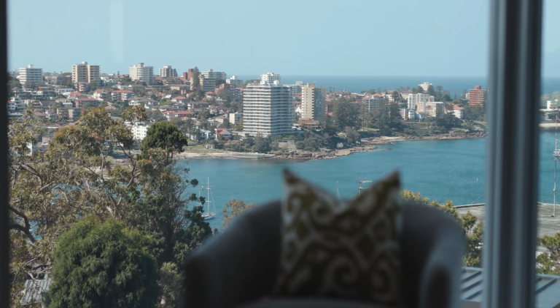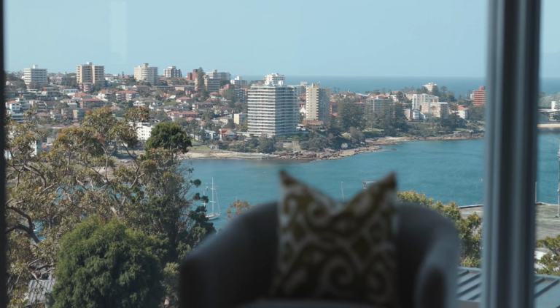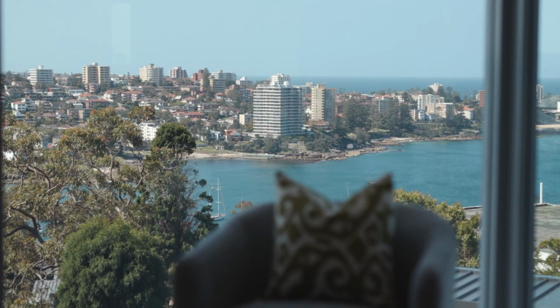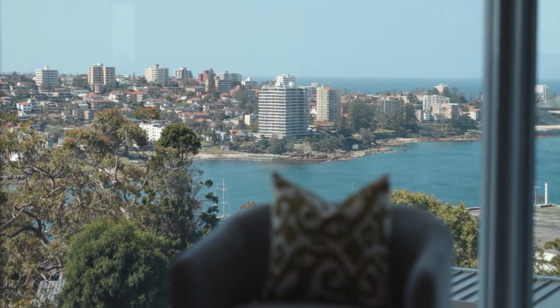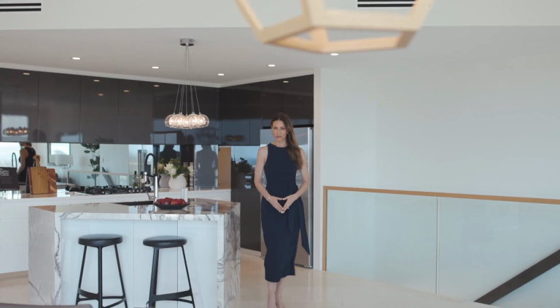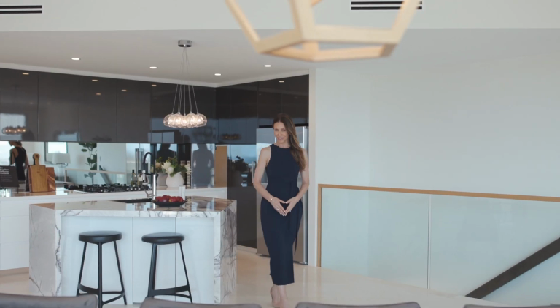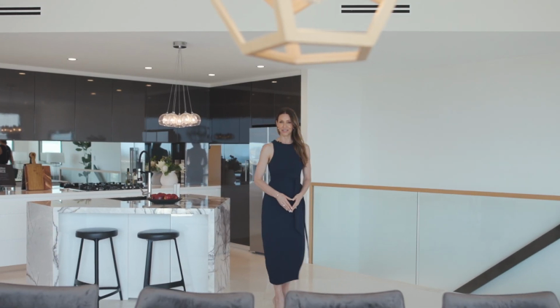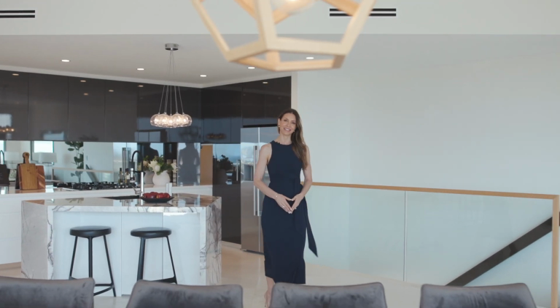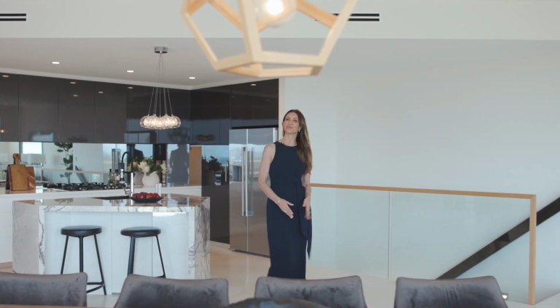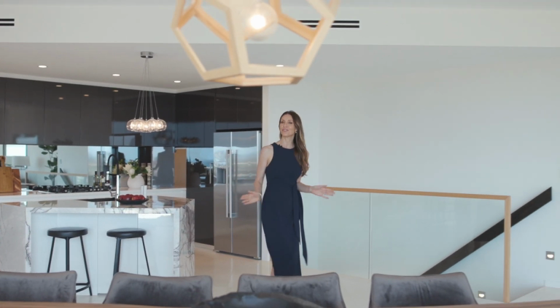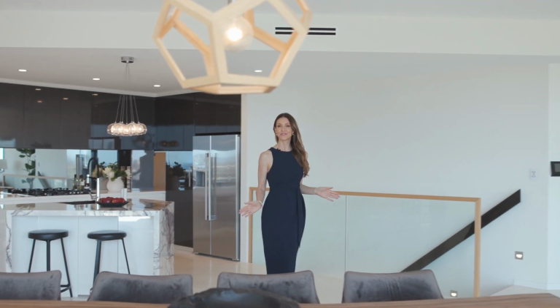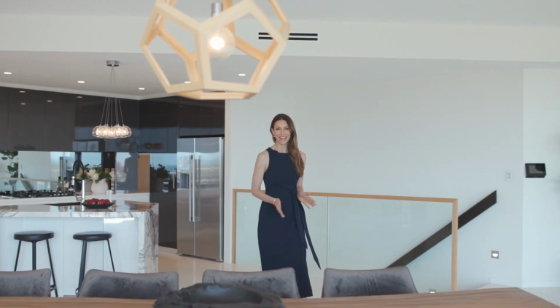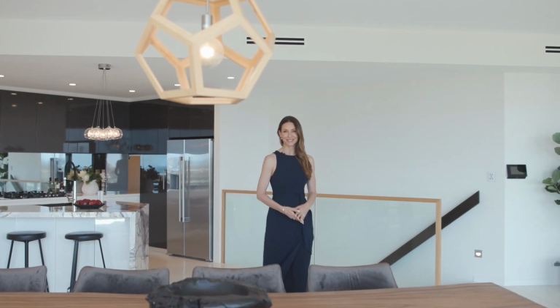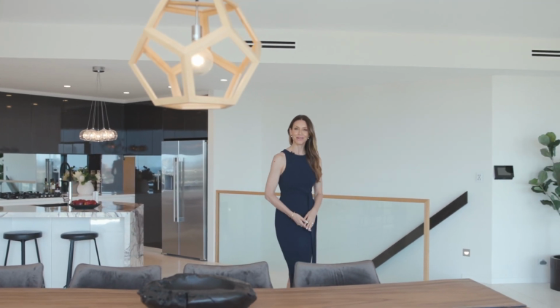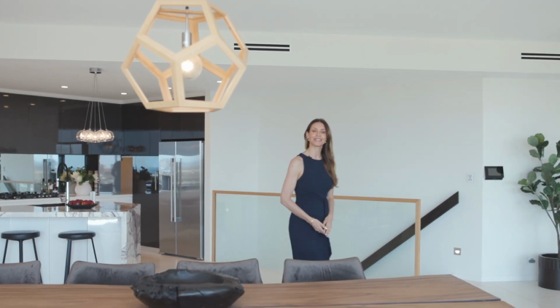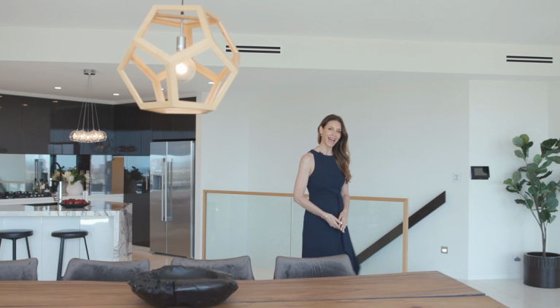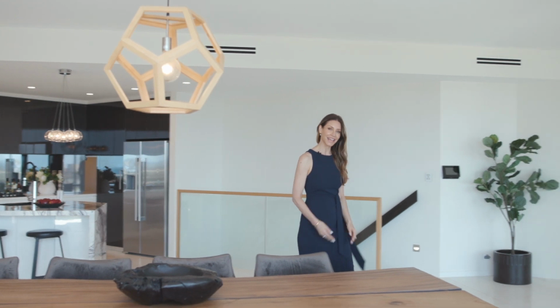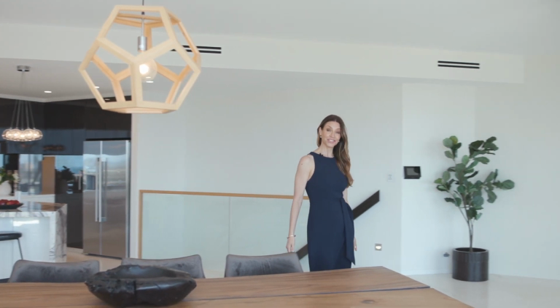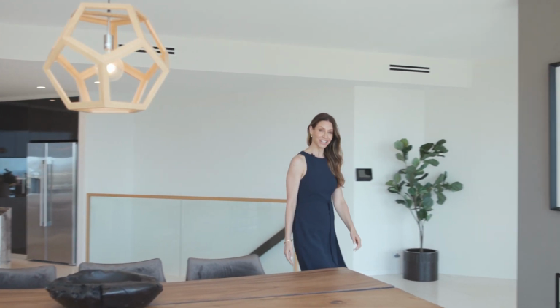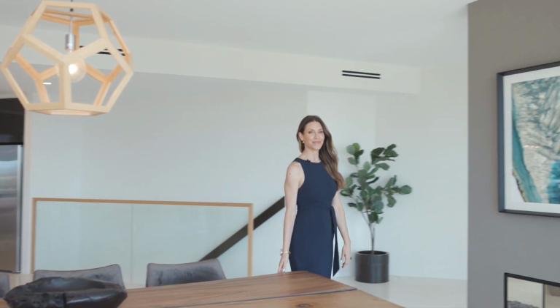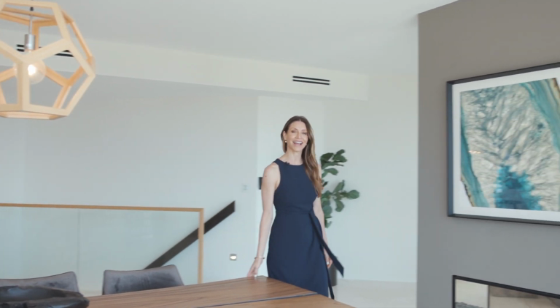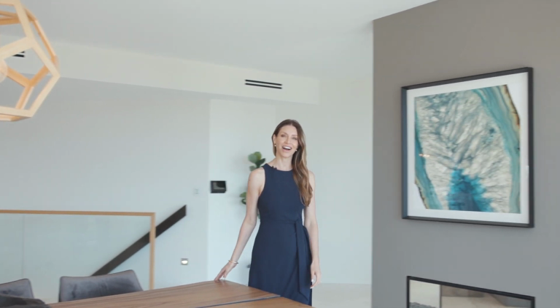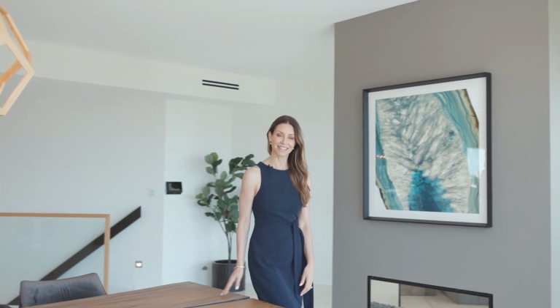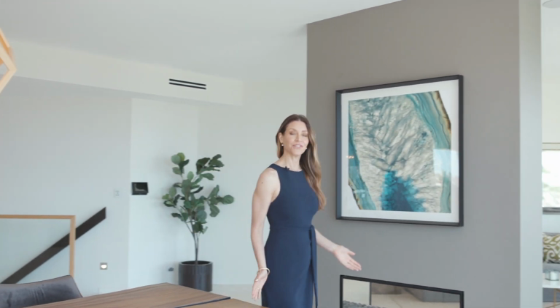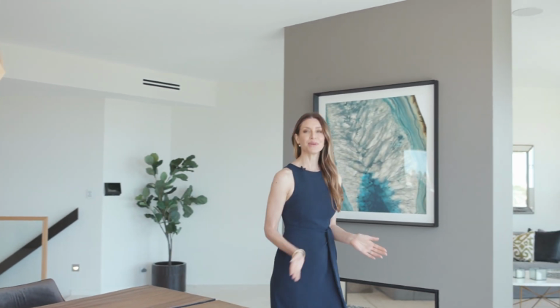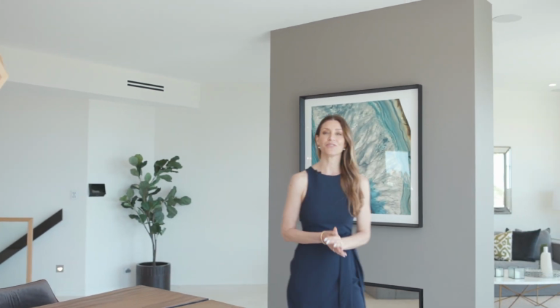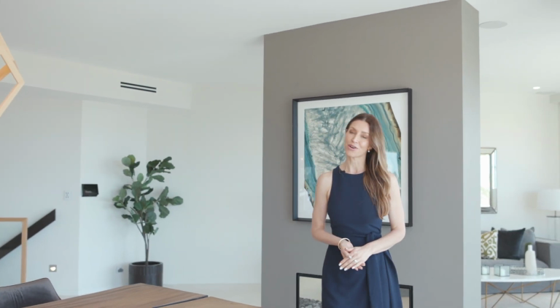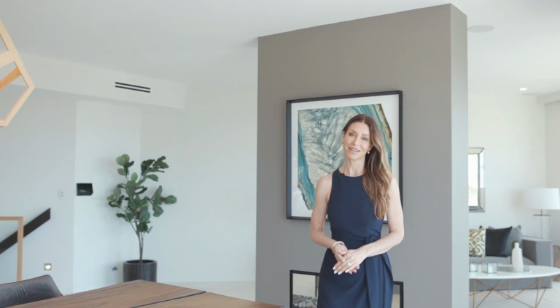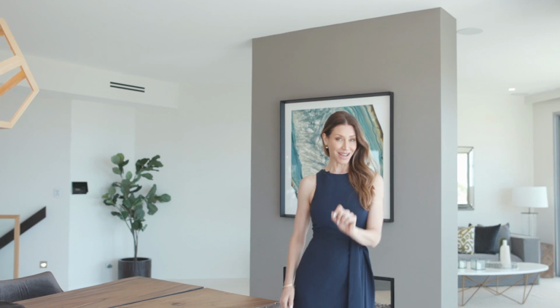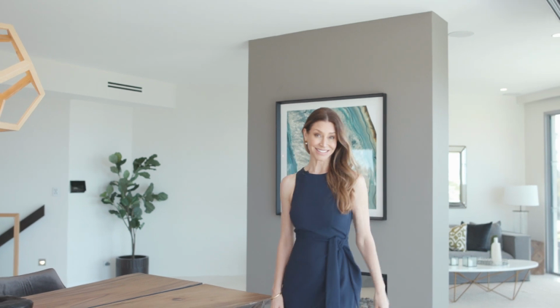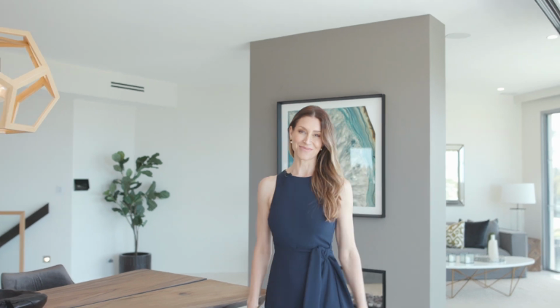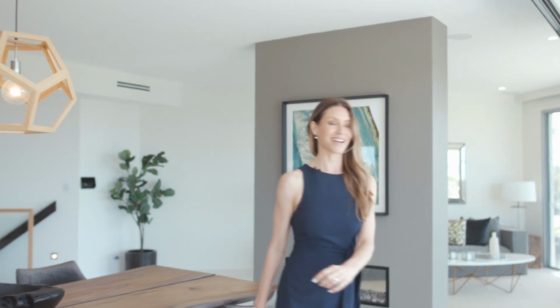Holding an exceptional elevated position with views for days, welcome to number 8 Fisher Street in Balgowlah Heights — a five-bedroom family home that is about to take your breath away.